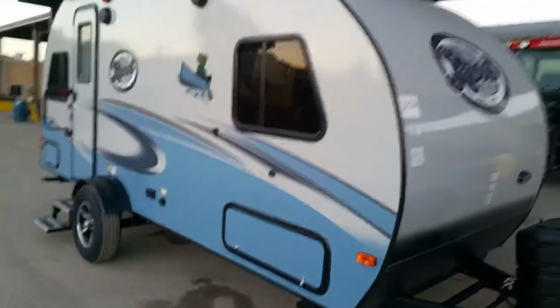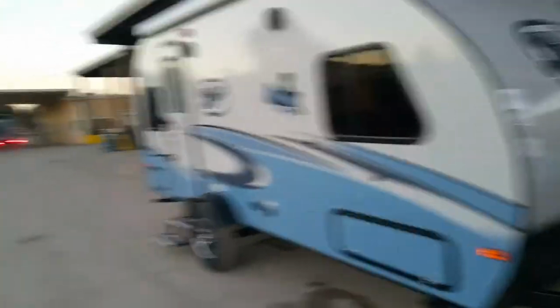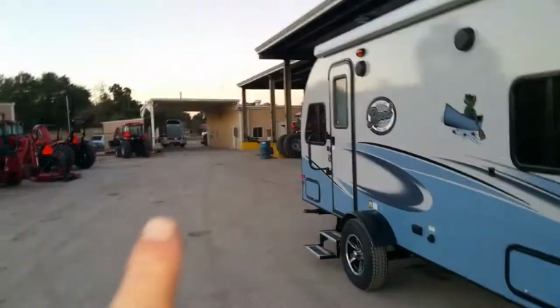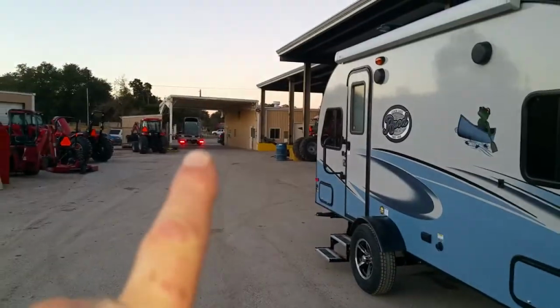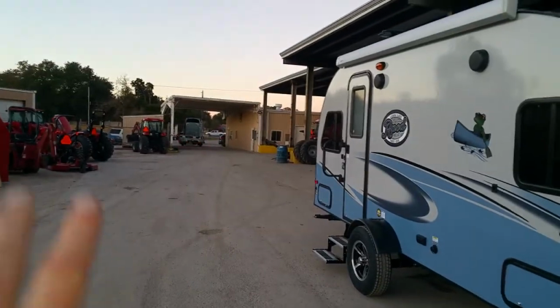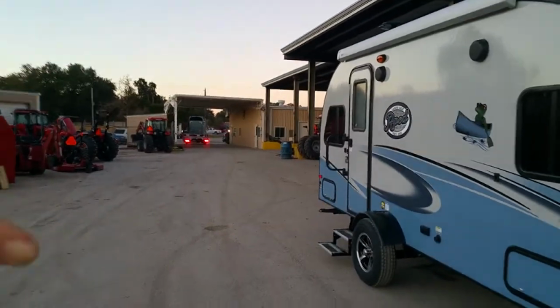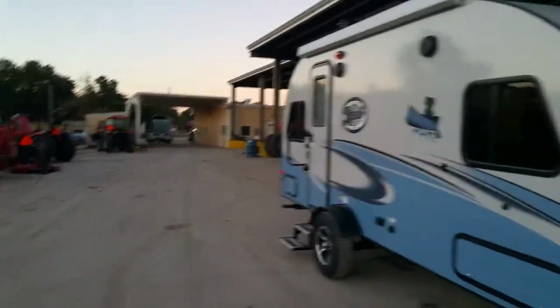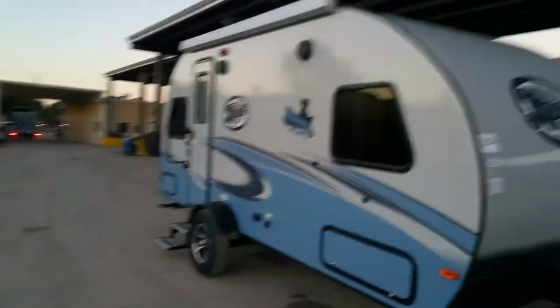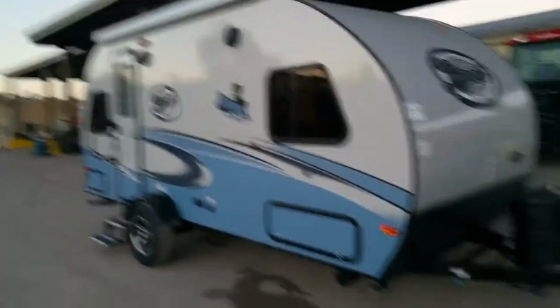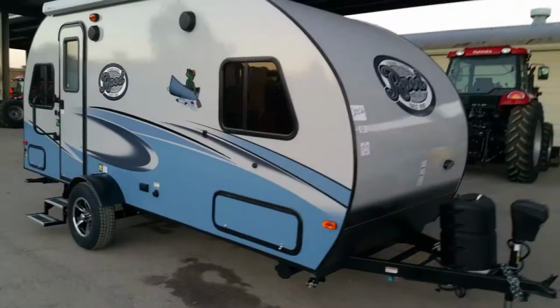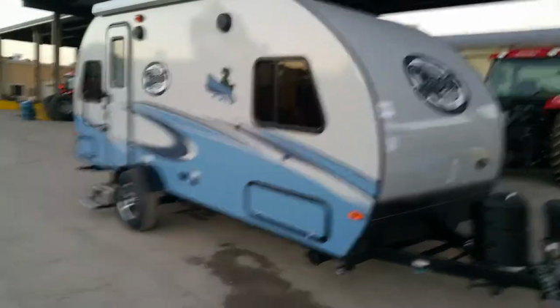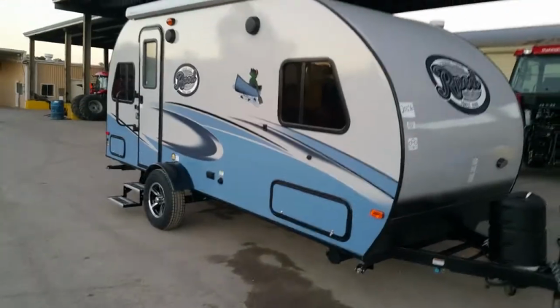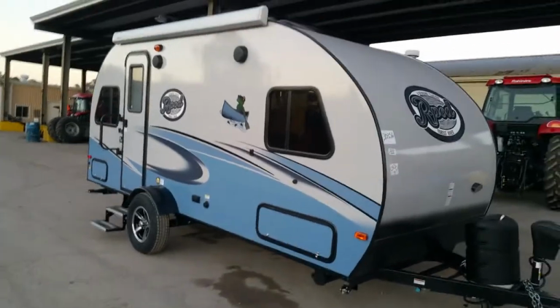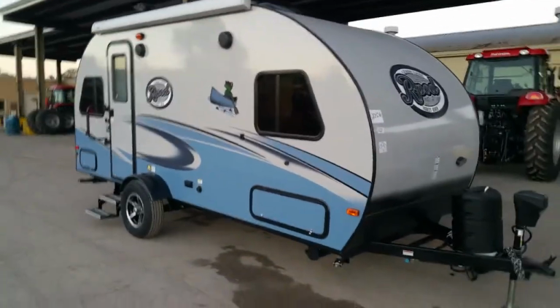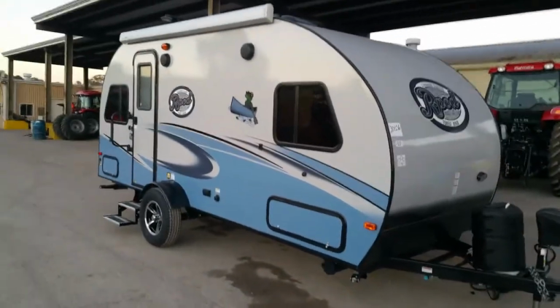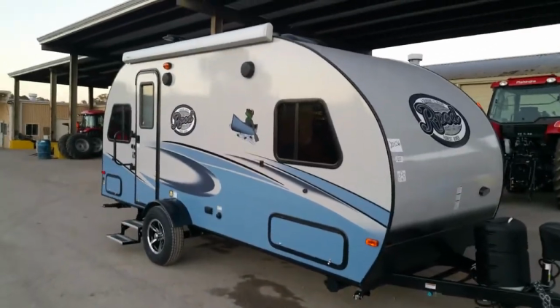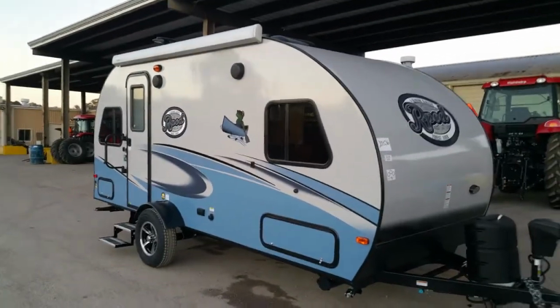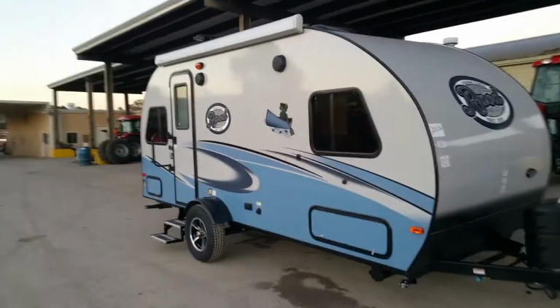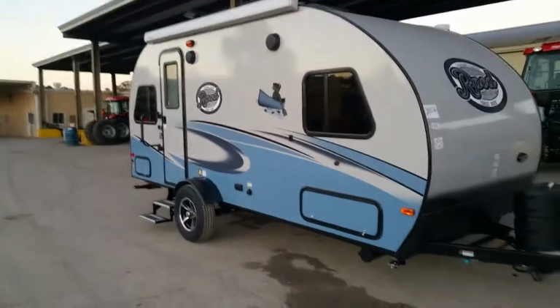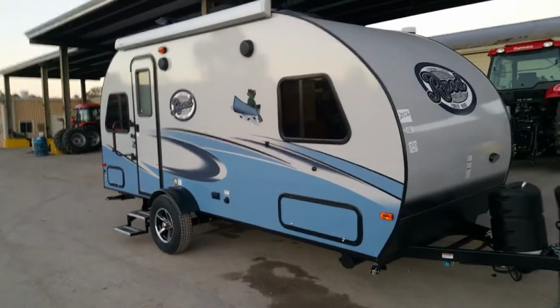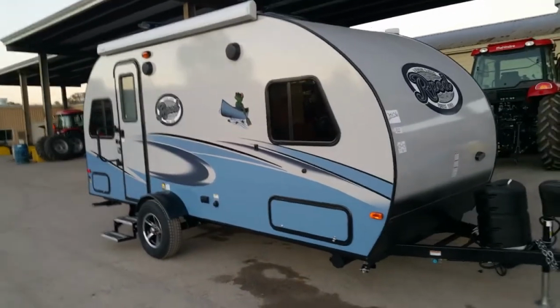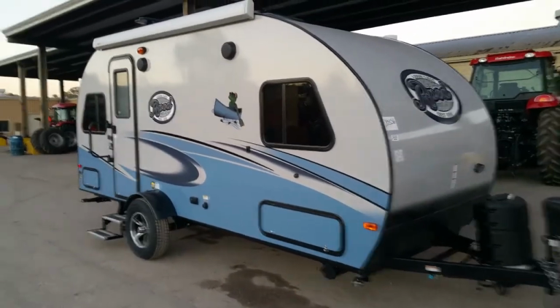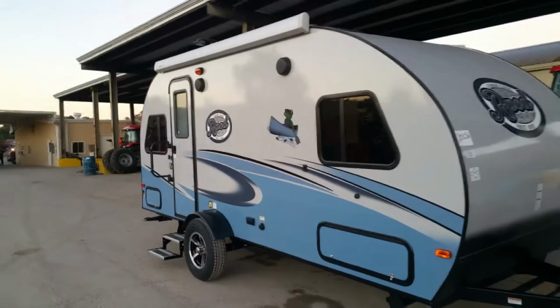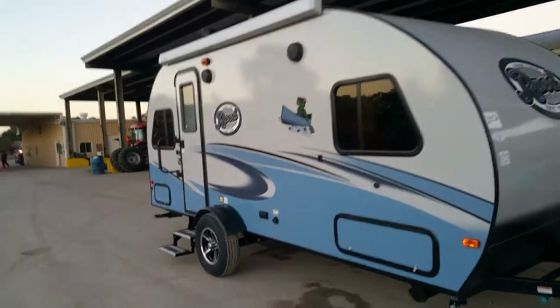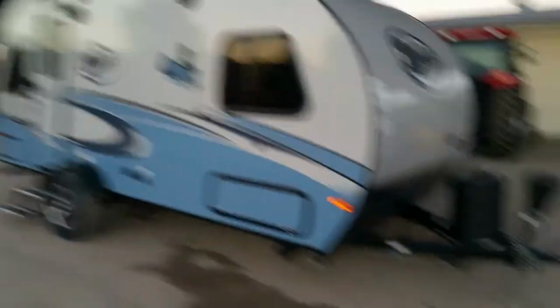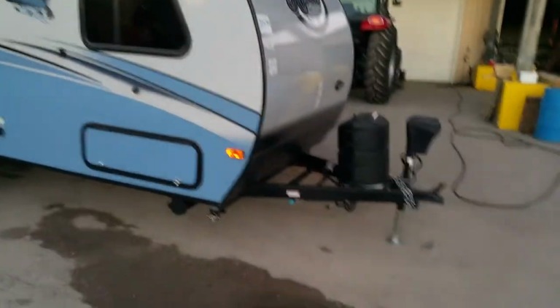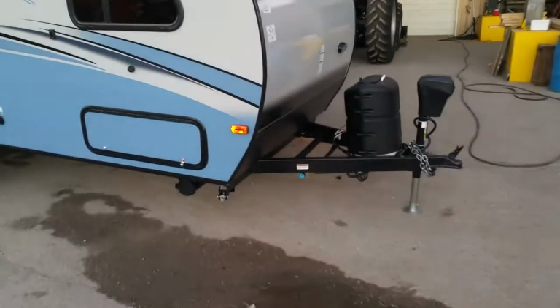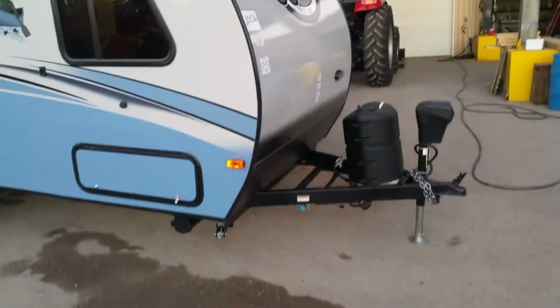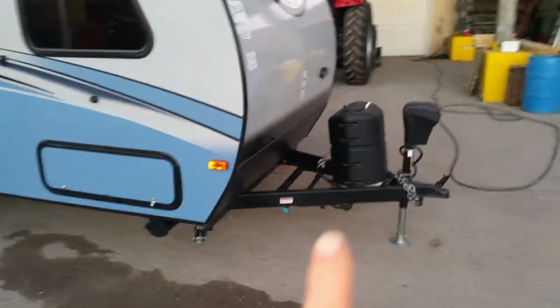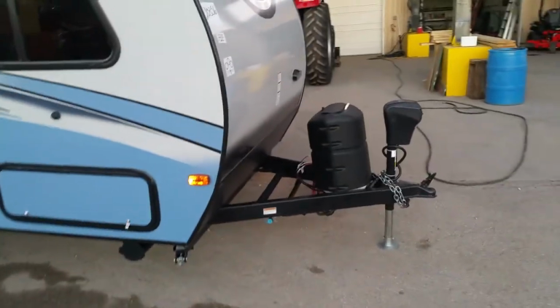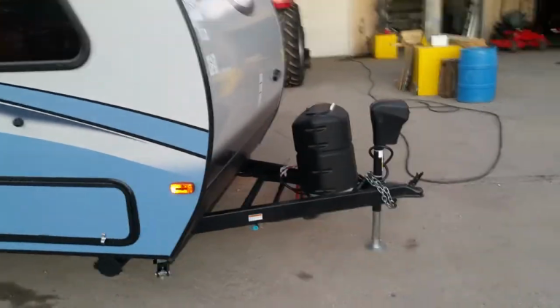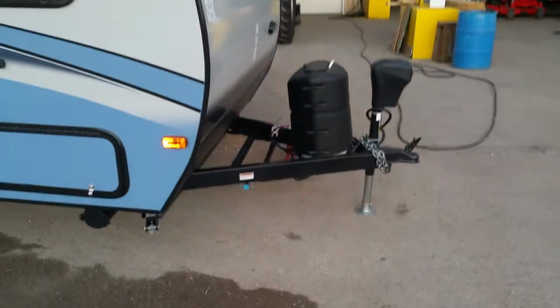We just got this unit in — the truck hasn't even left the lot yet and I'm out here trying to do a video for you. I'll show you all of it, so it is not completely made ready just yet, but we will get that done for you. We will put a deep cycle marine battery on it for you.